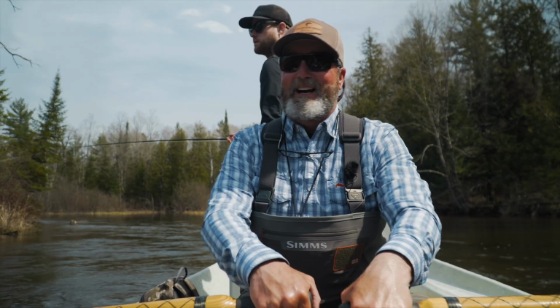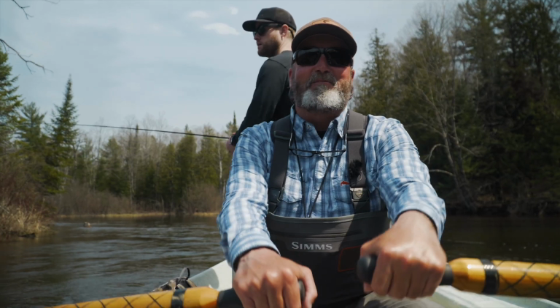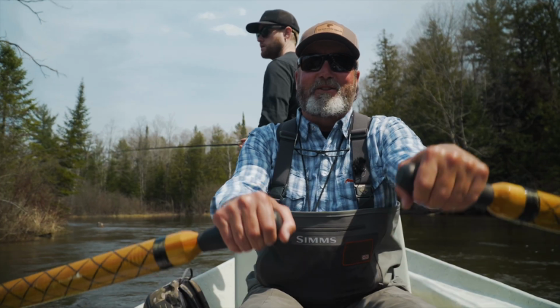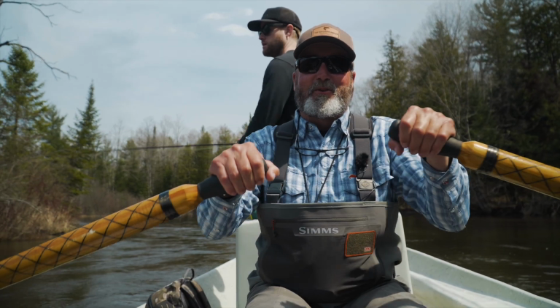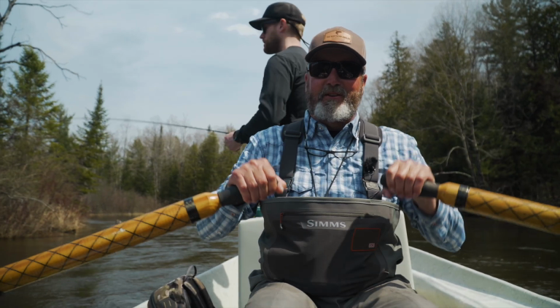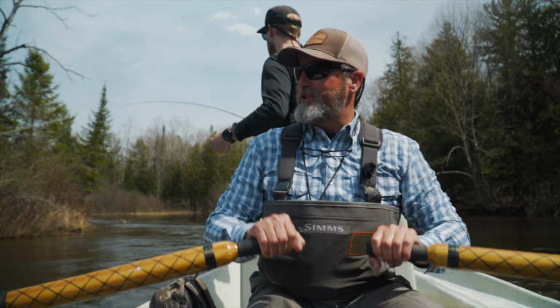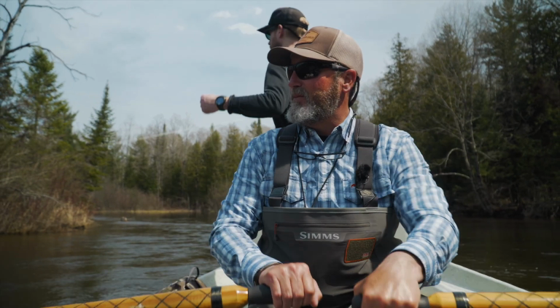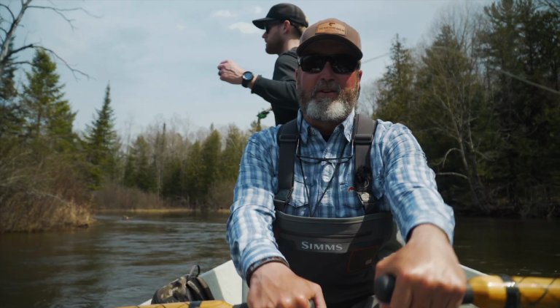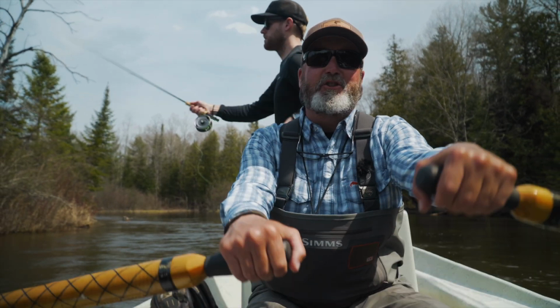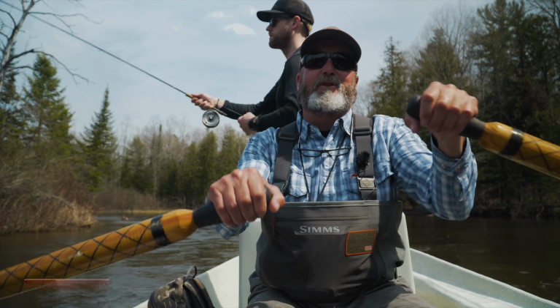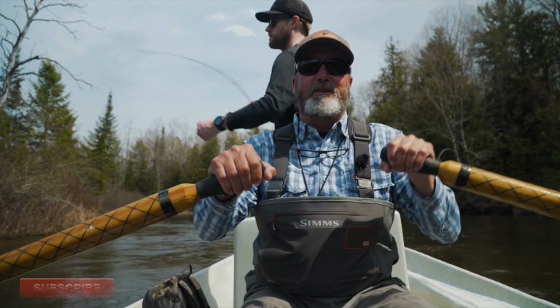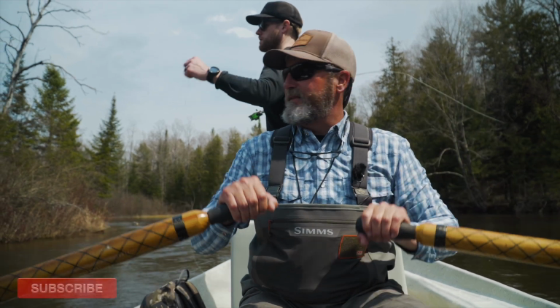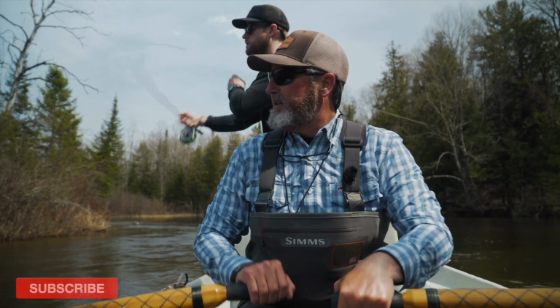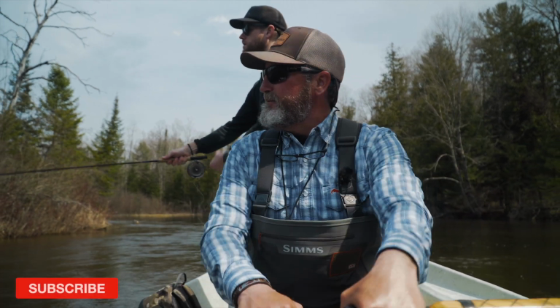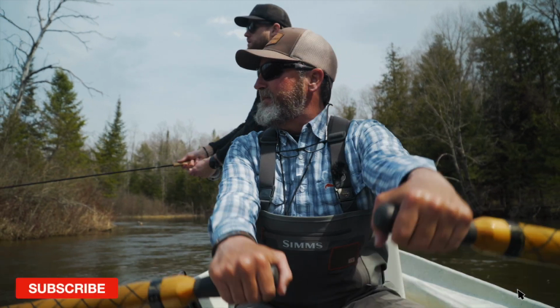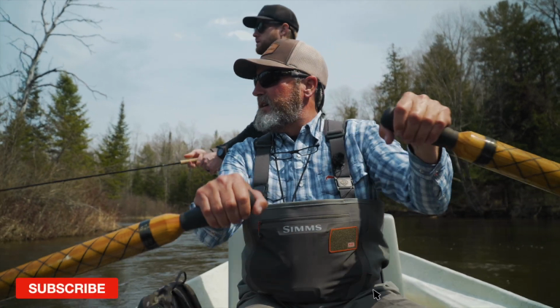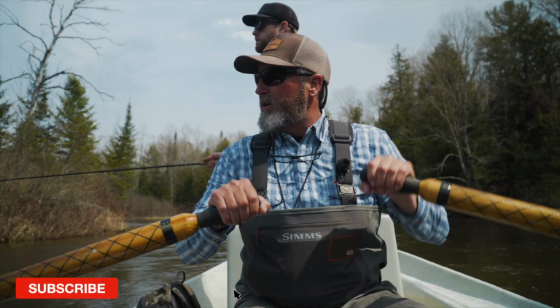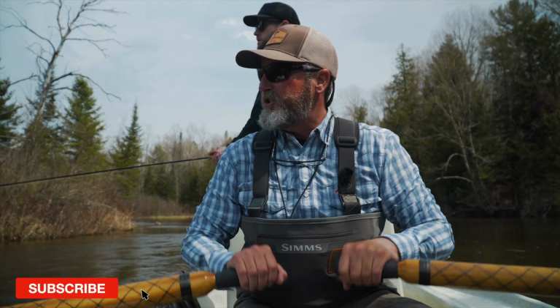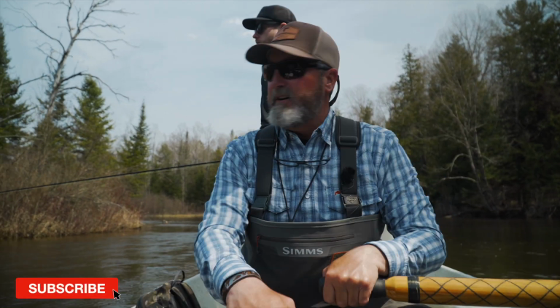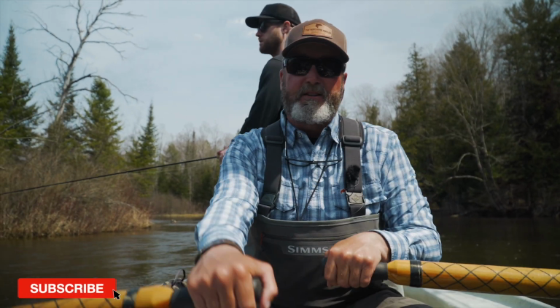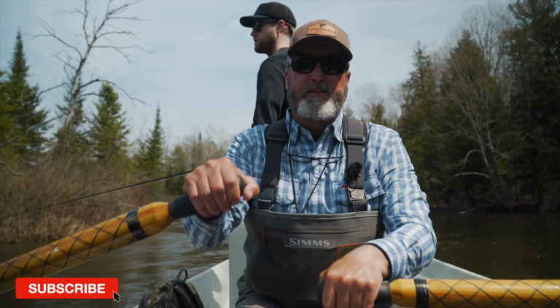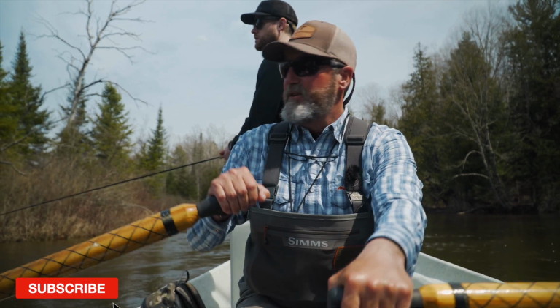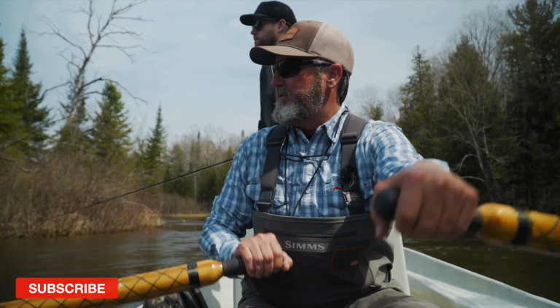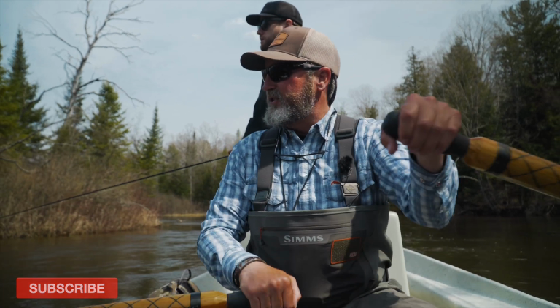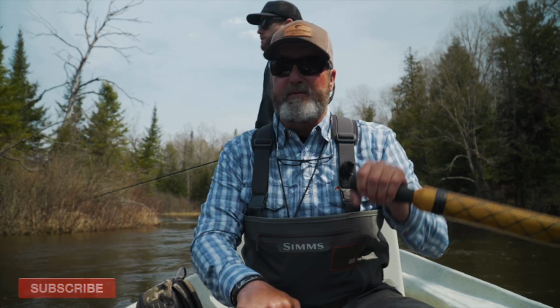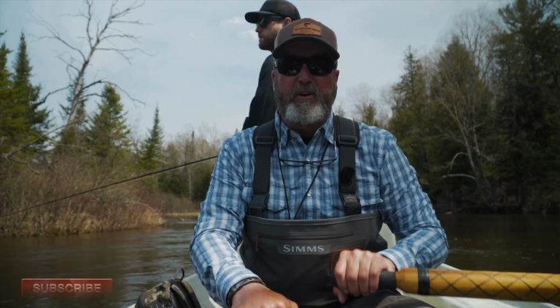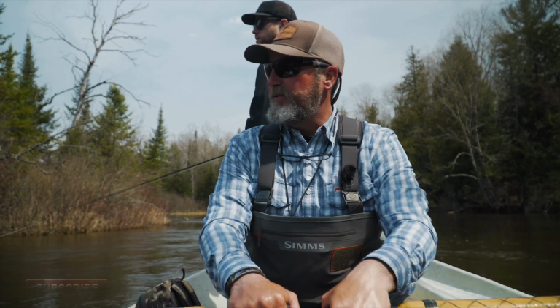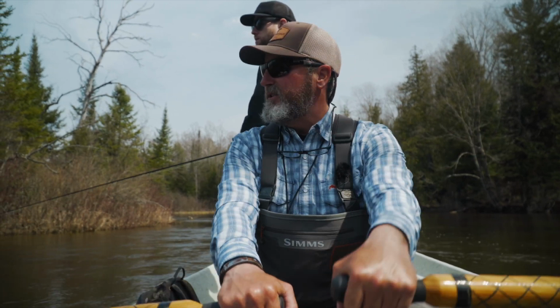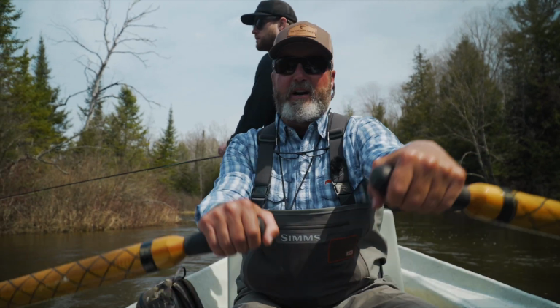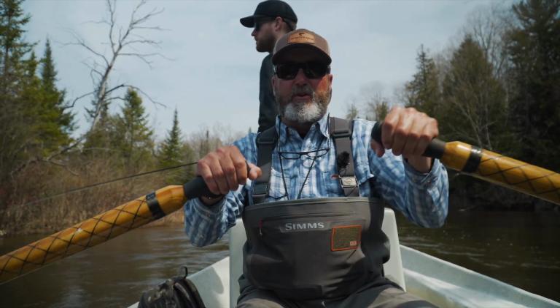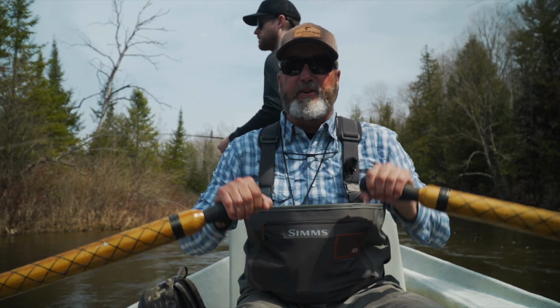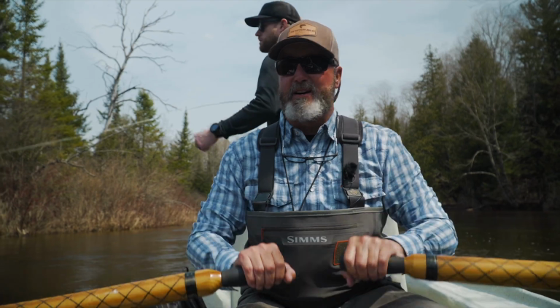This is Brian Pitzer with the Northern Angler Fly Shop. We're a small independent shop in Traverse City, Michigan. For more information on our guide services or if you'd like to check out some of our product offerings, check out thenorthernangler.com.